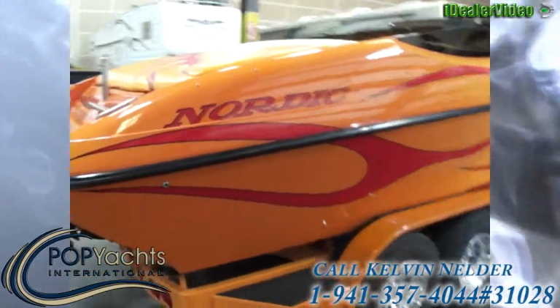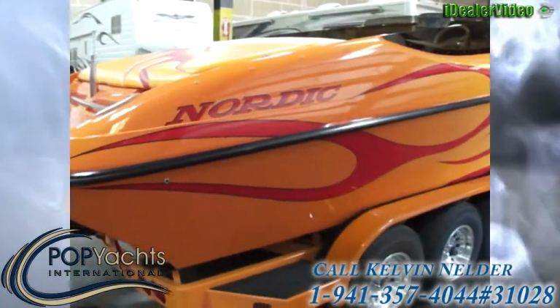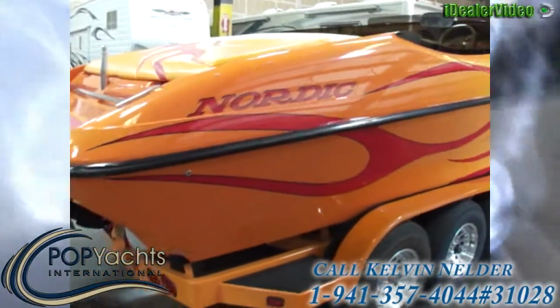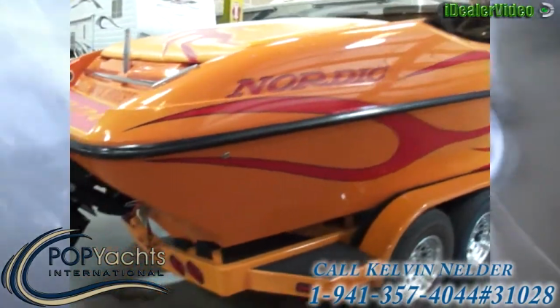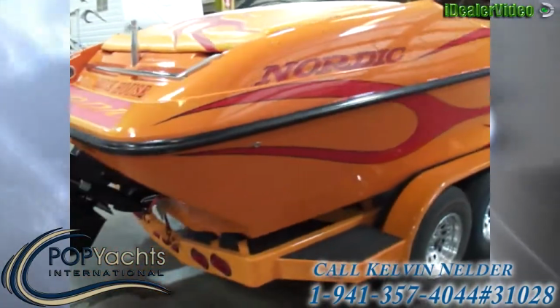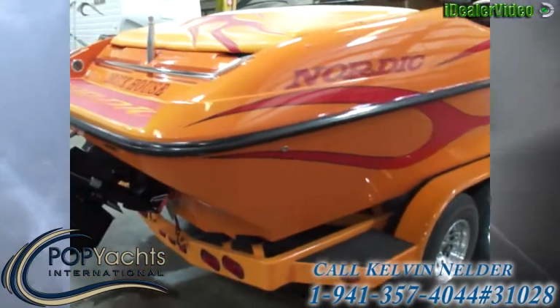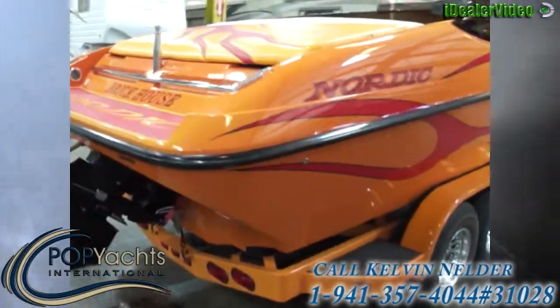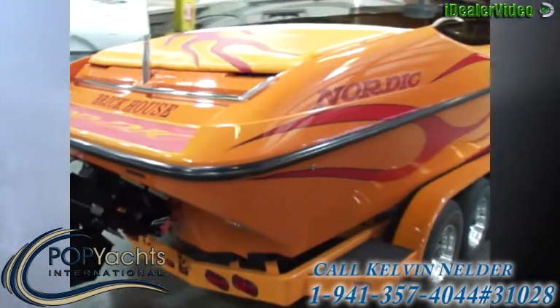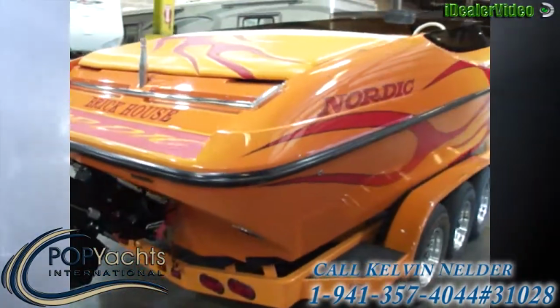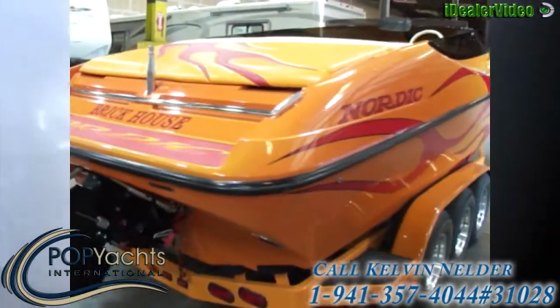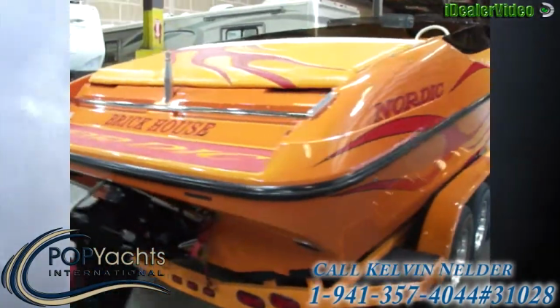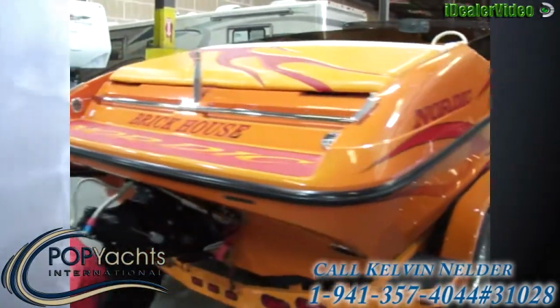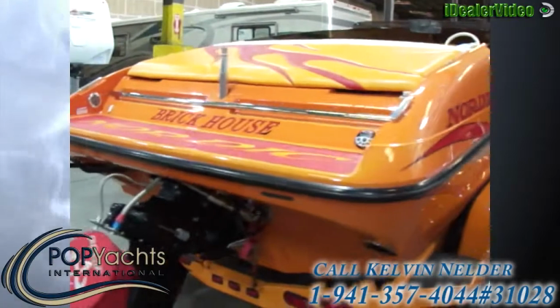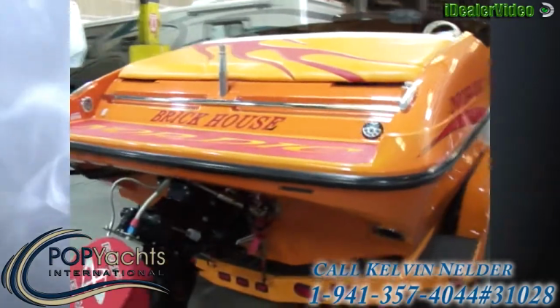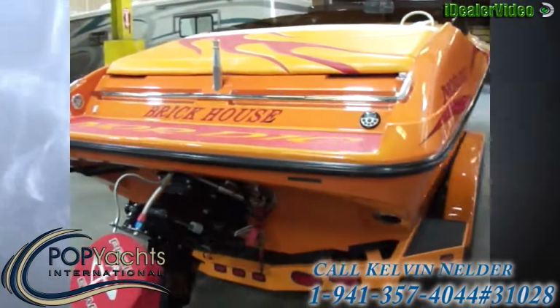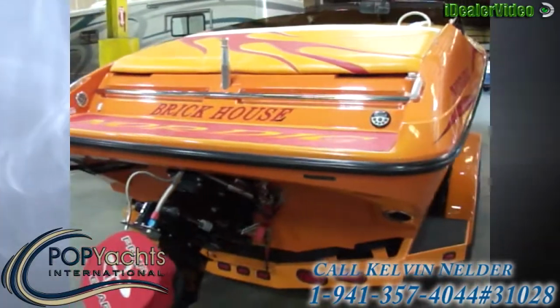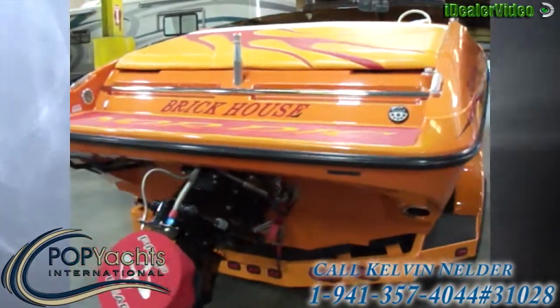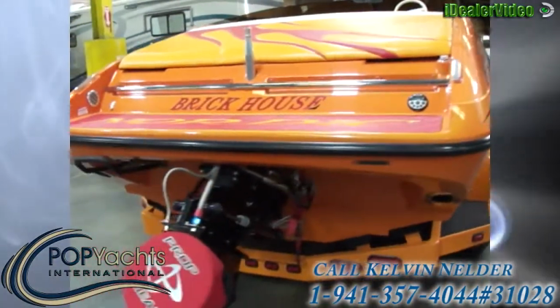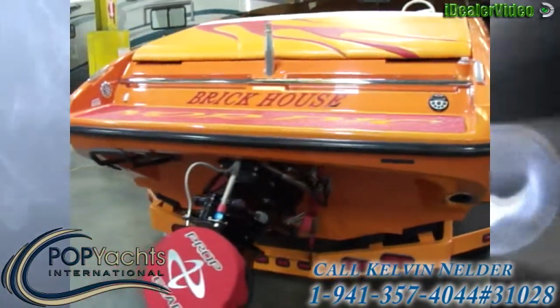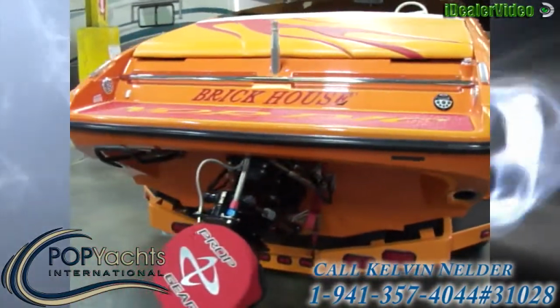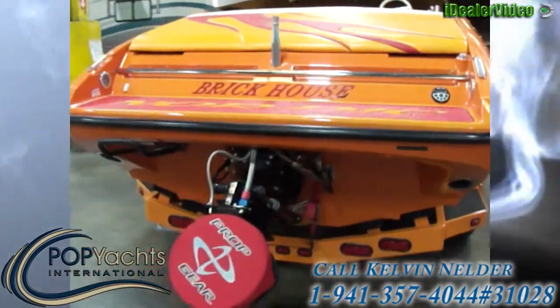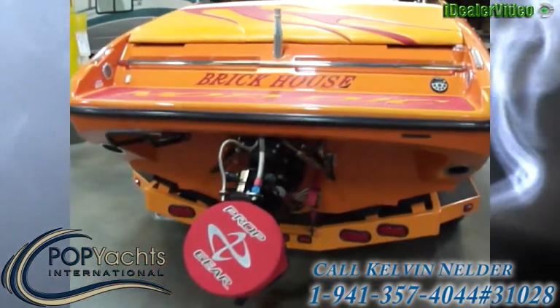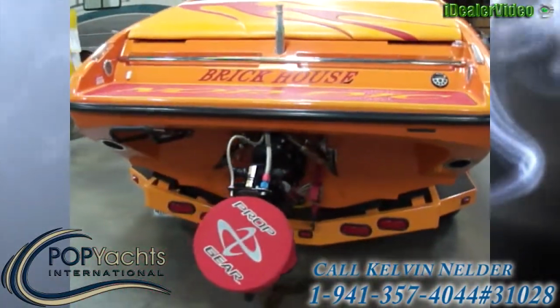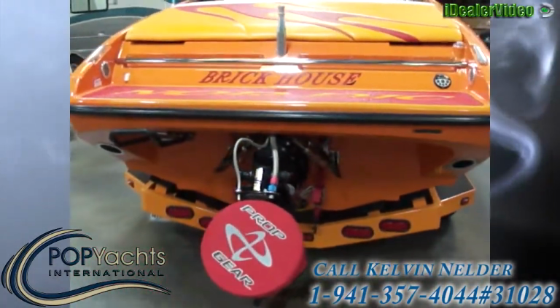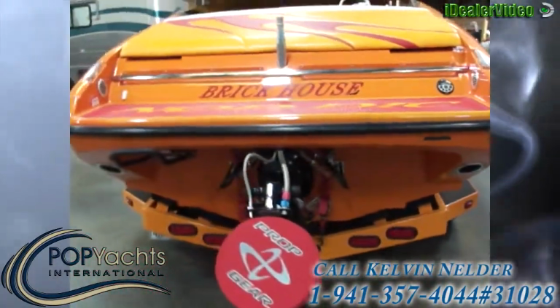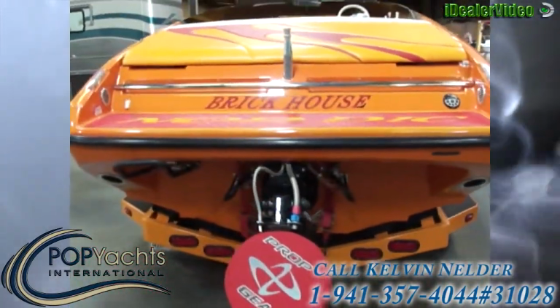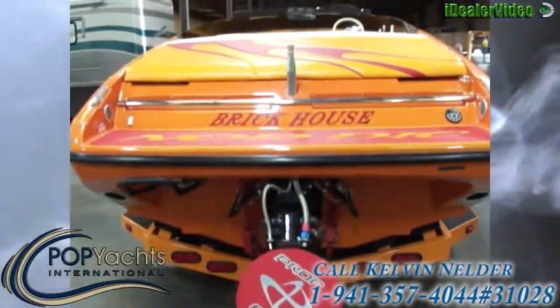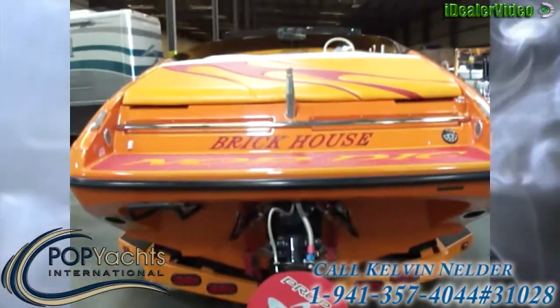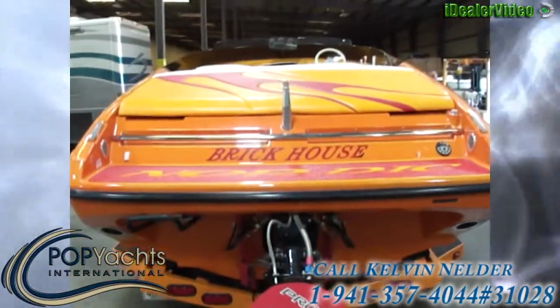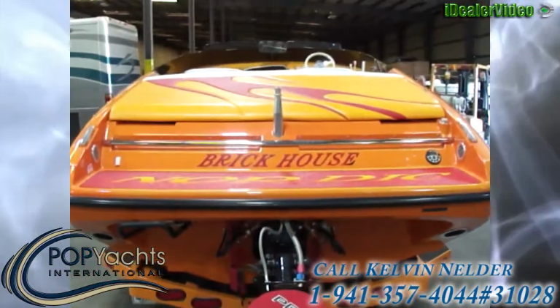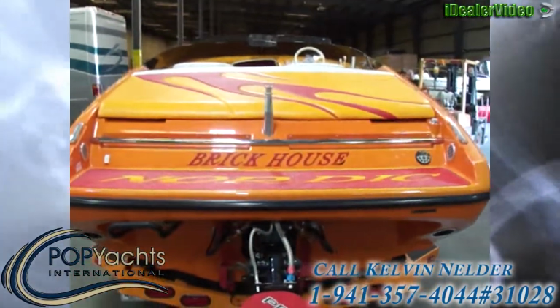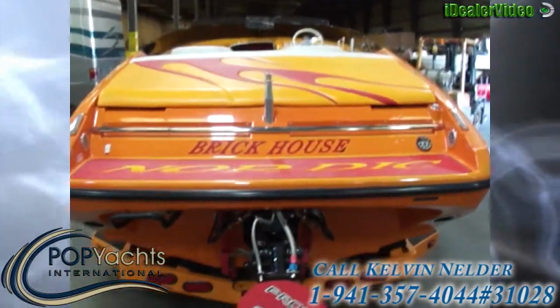And that is the exterior of our 2007 Nordic 28 Open Bow.